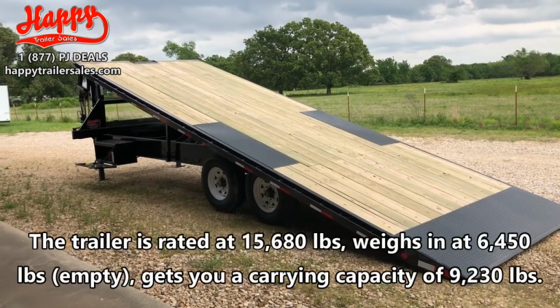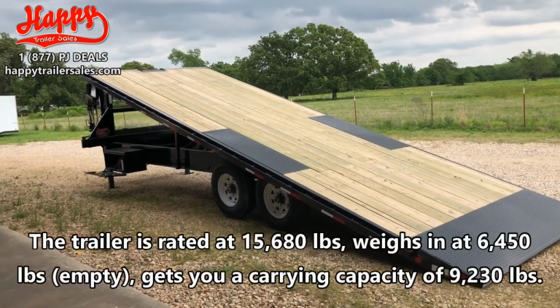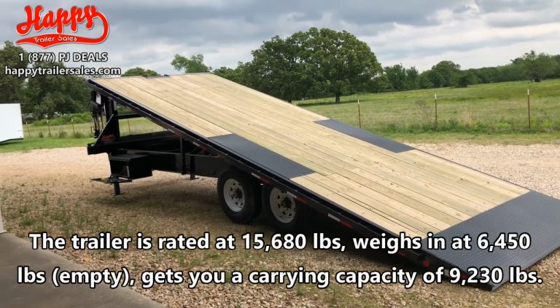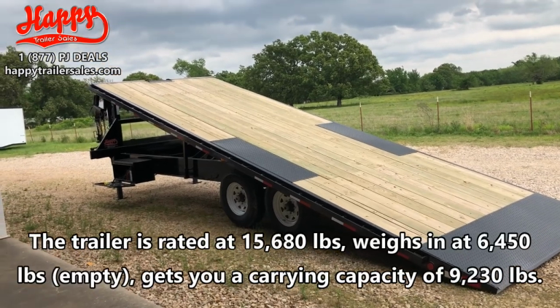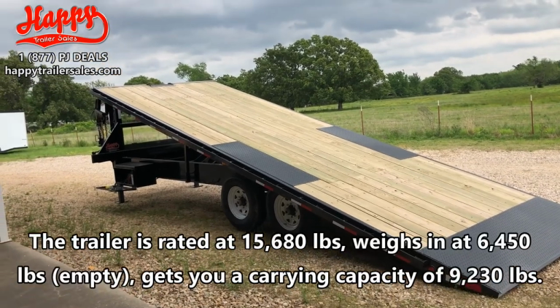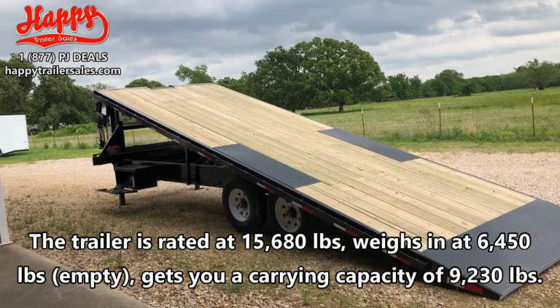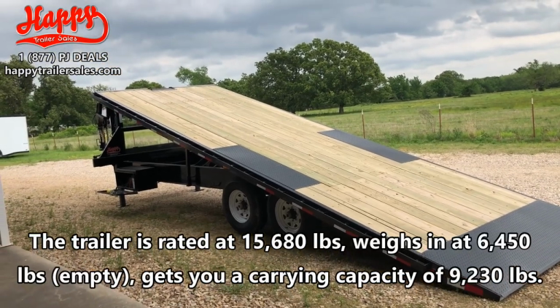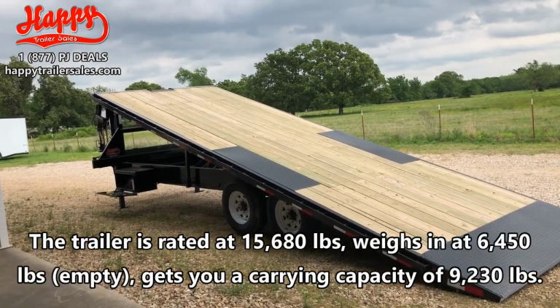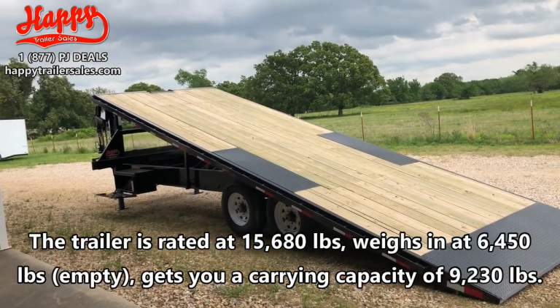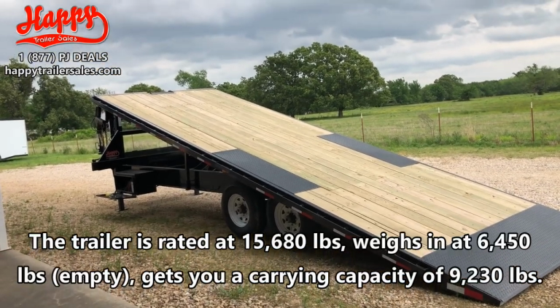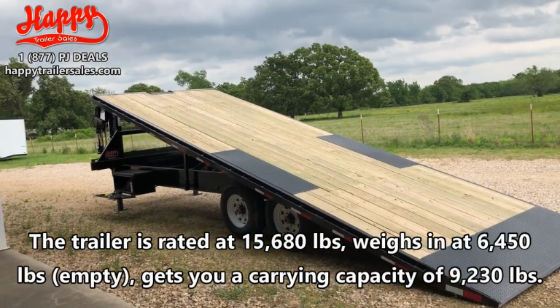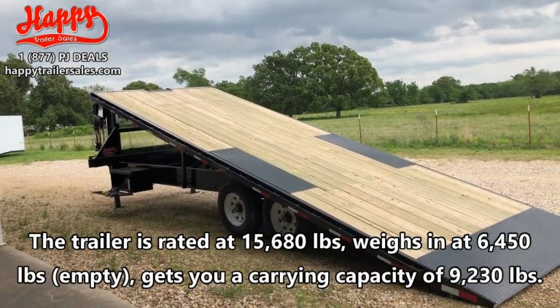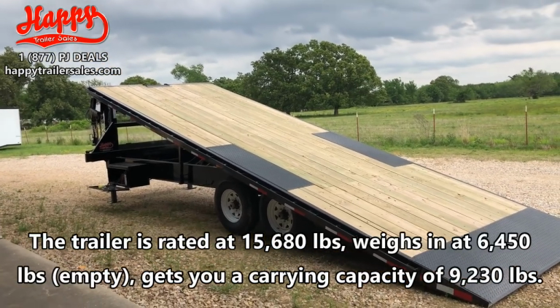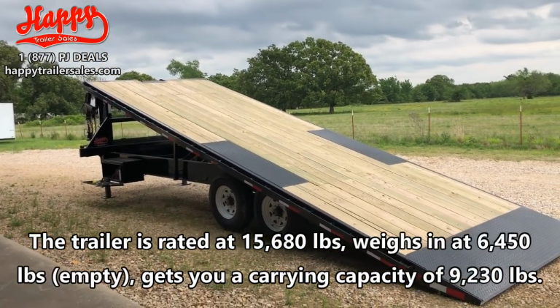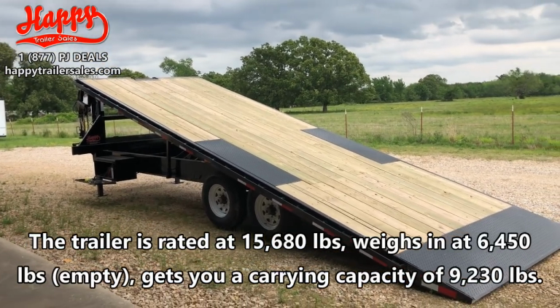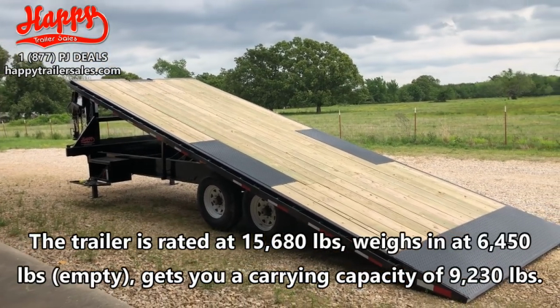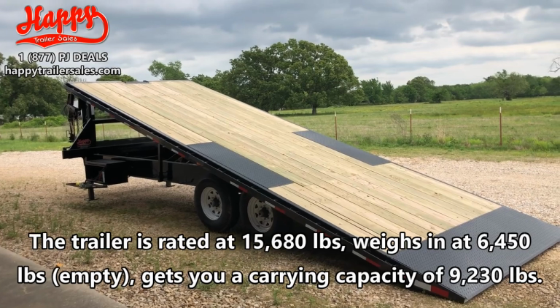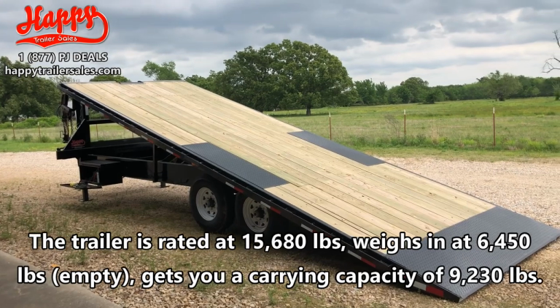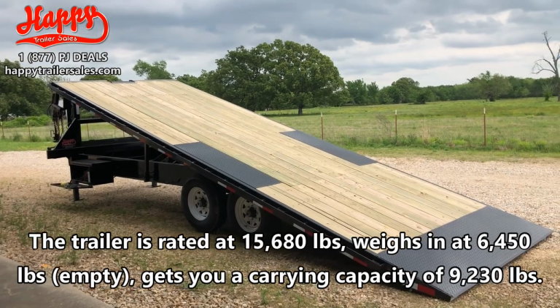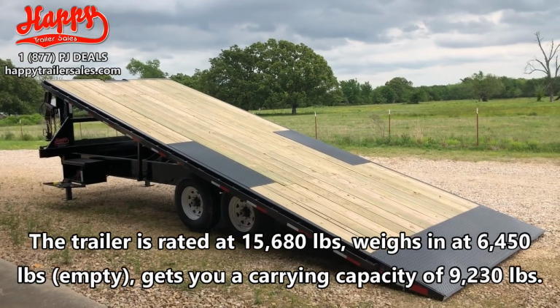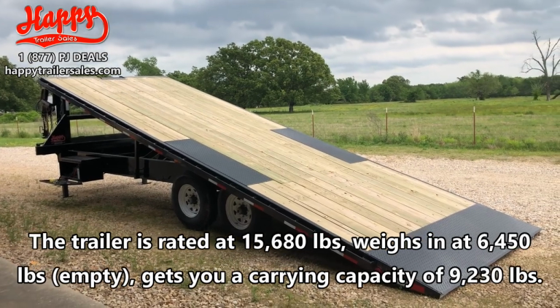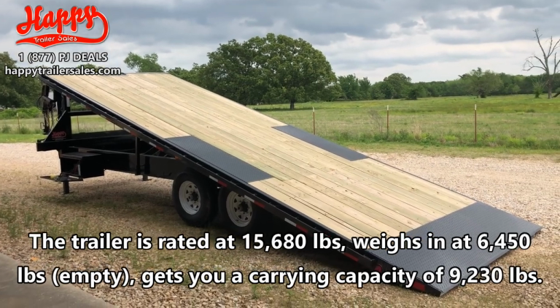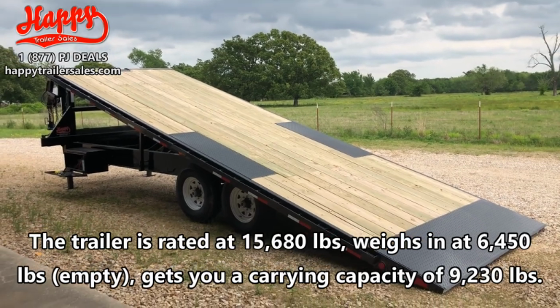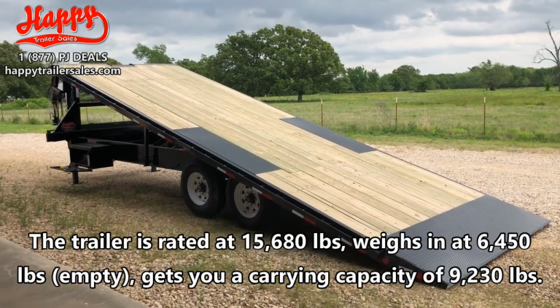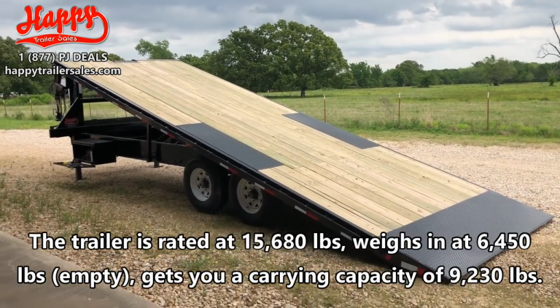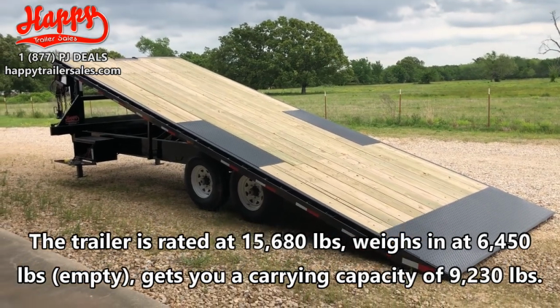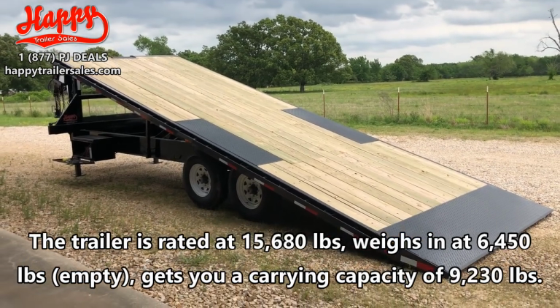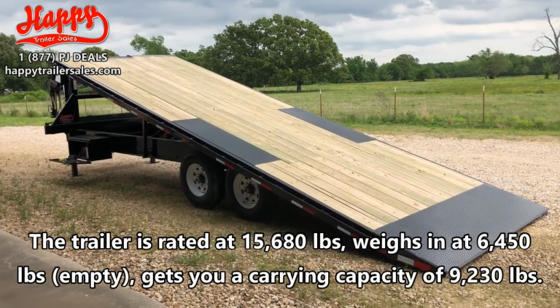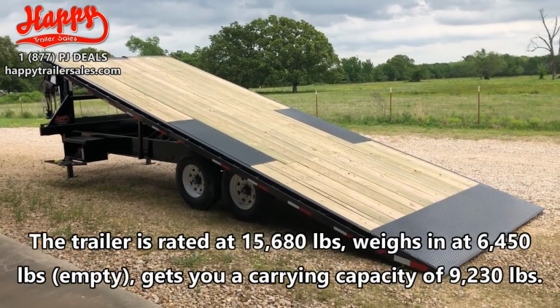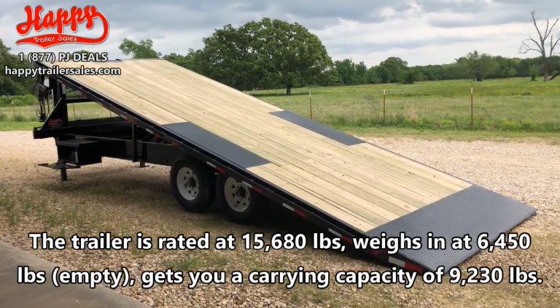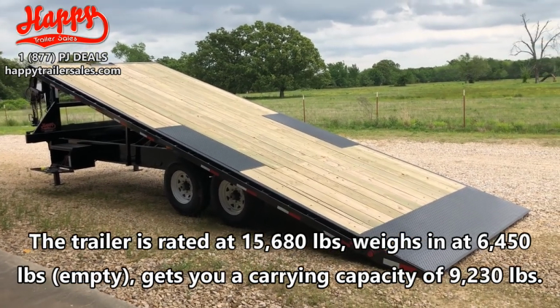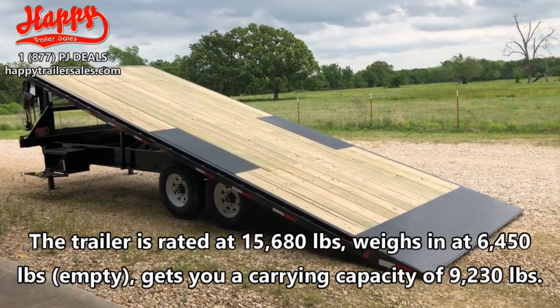The trailer is rated at 15,680 pounds, weighs in at 6,450, and gets a carrying capacity of 9,230 pounds.